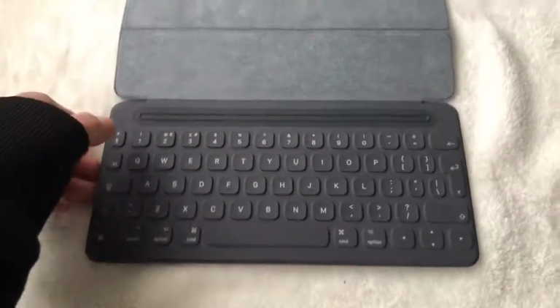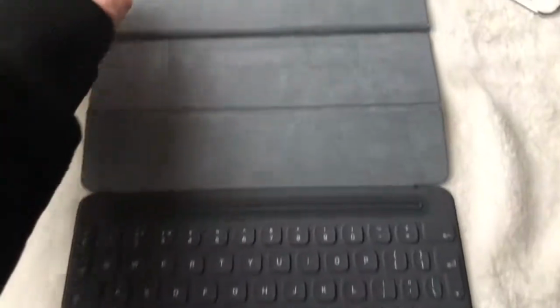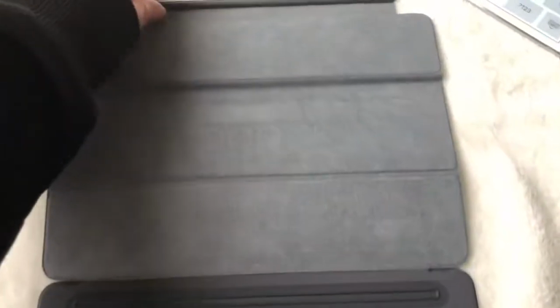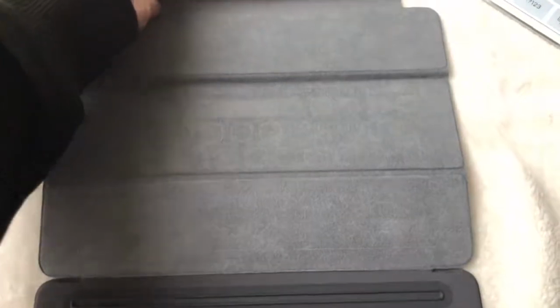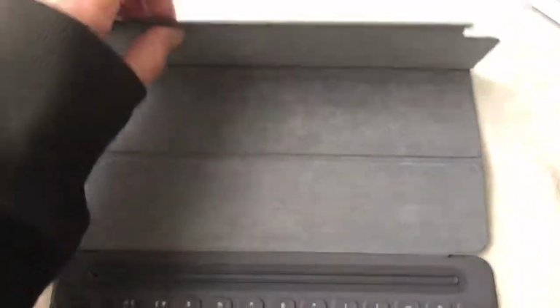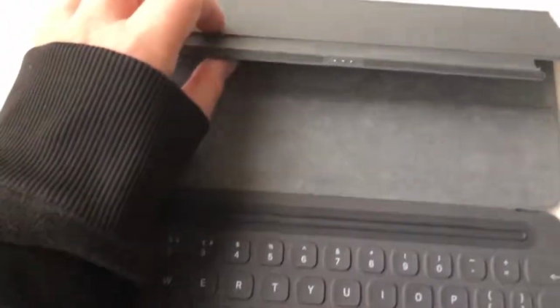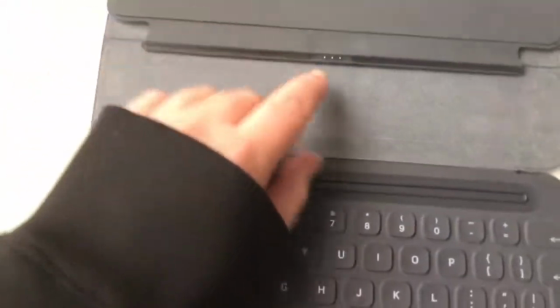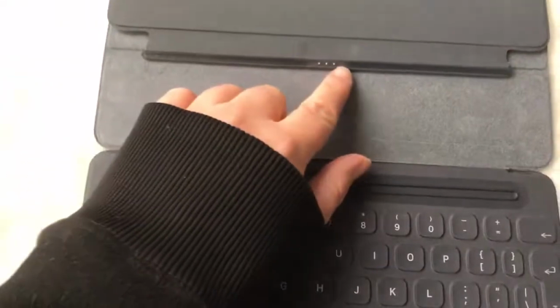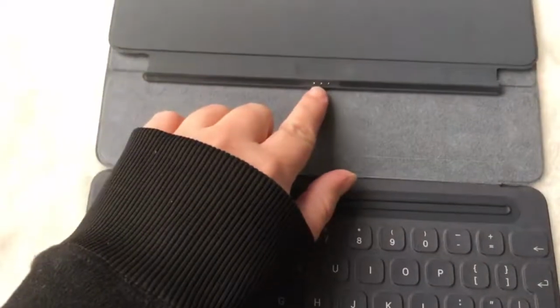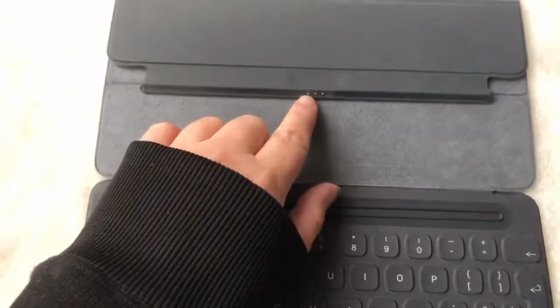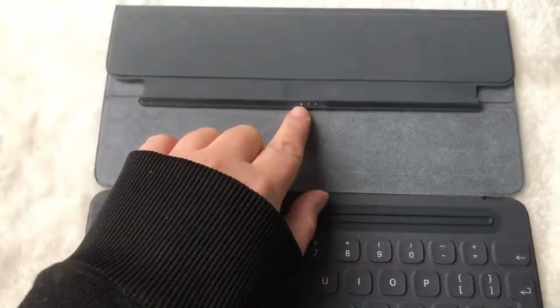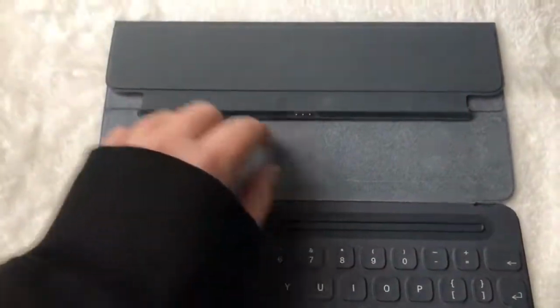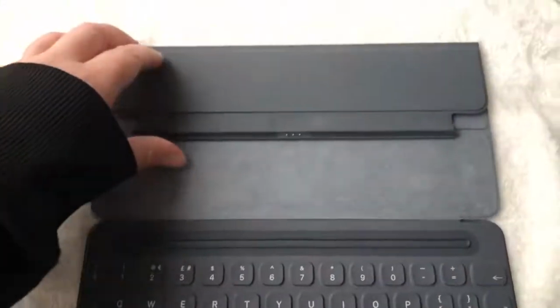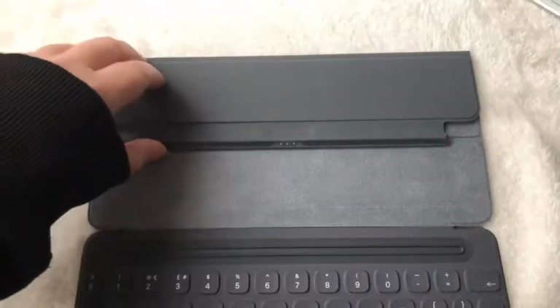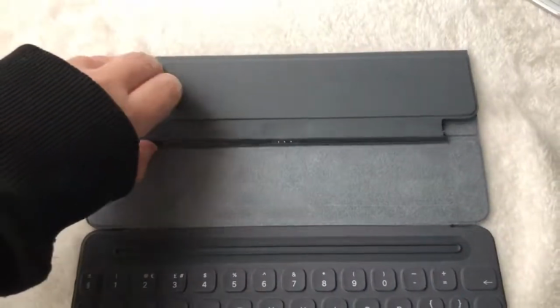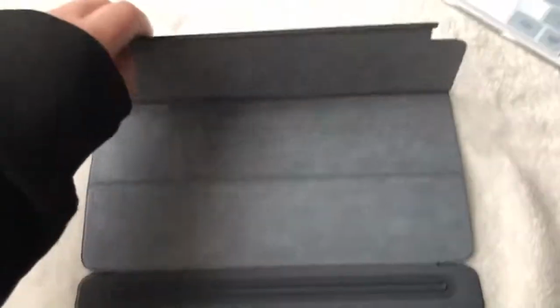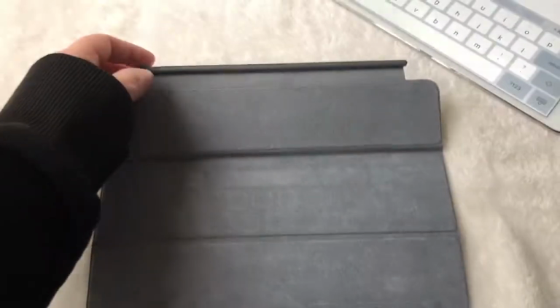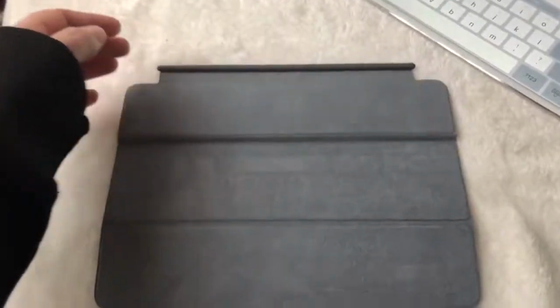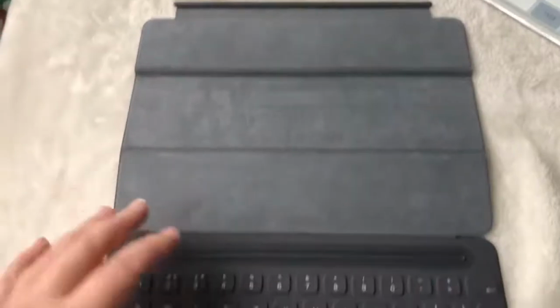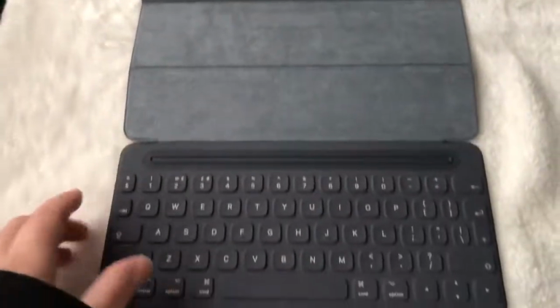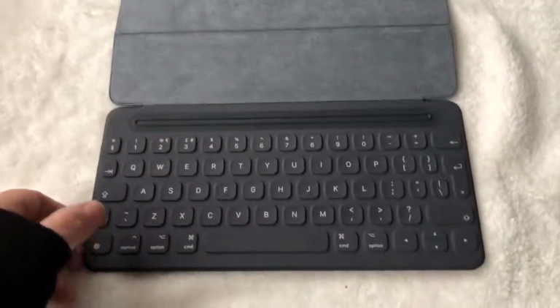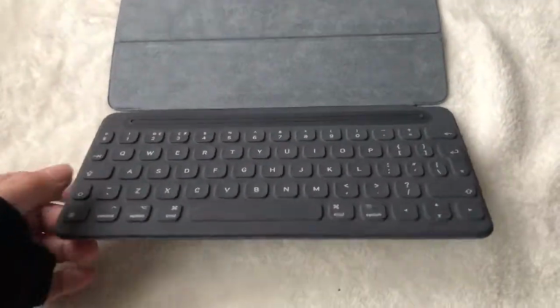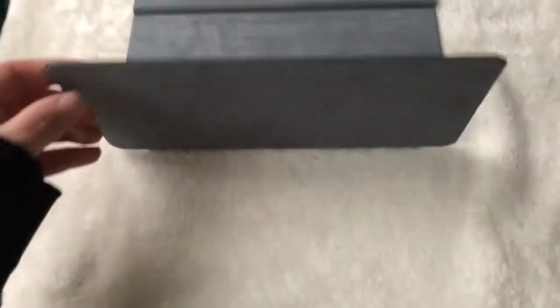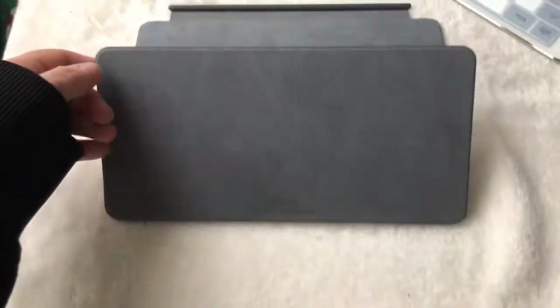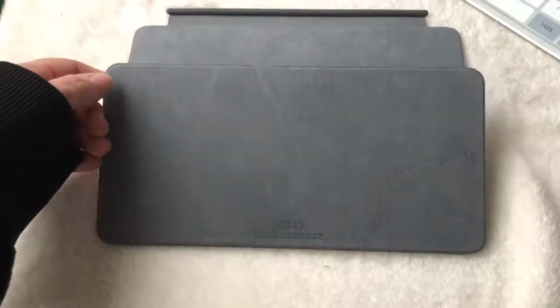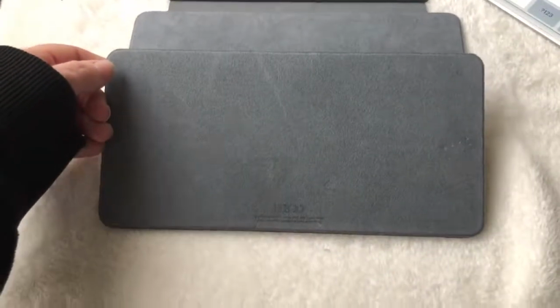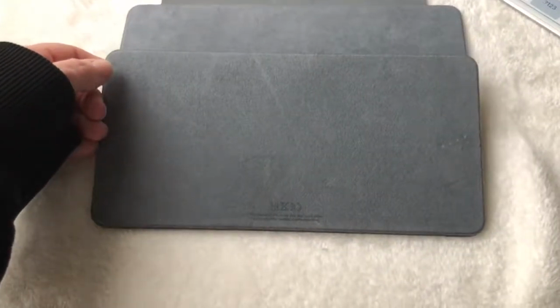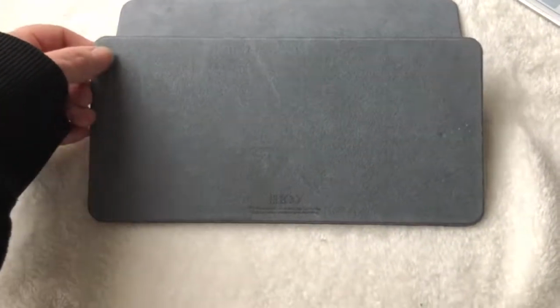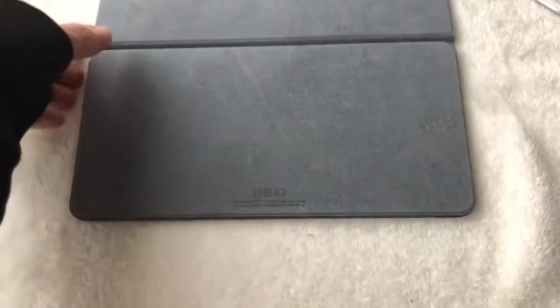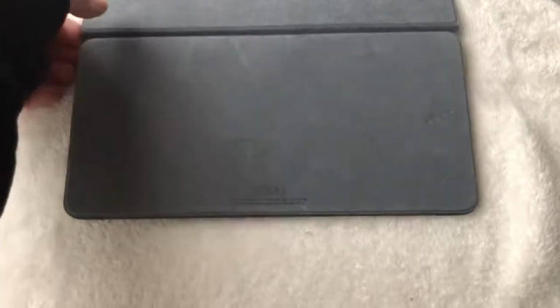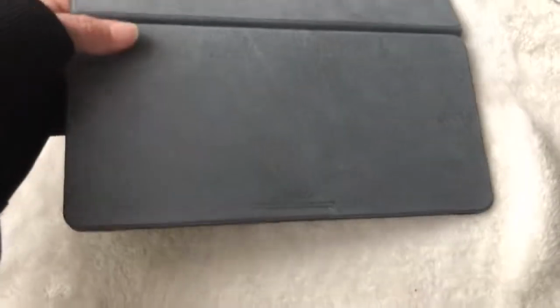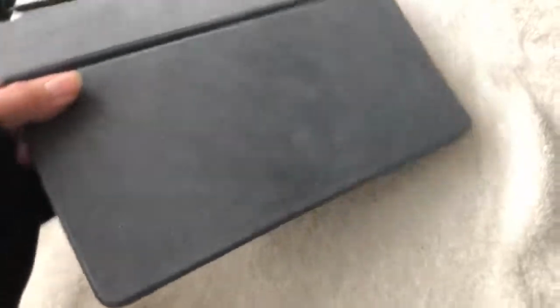Up here you've got these magnetic pins — they connect to your iPad Pro. You have to make sure you have an iPad Pro for it to work, otherwise the standard keyboard probably won't fit.